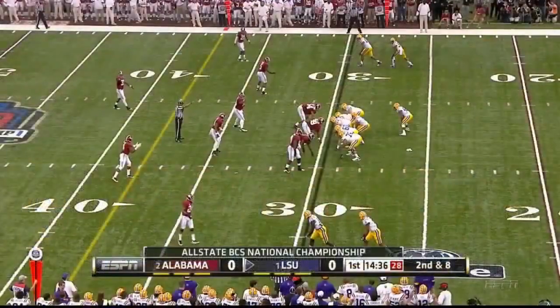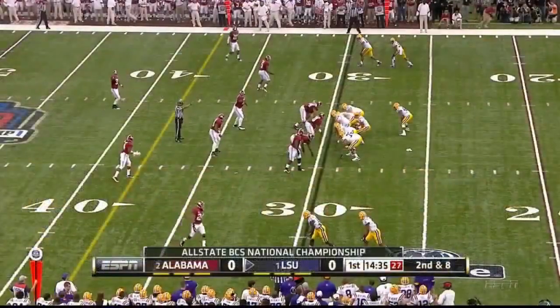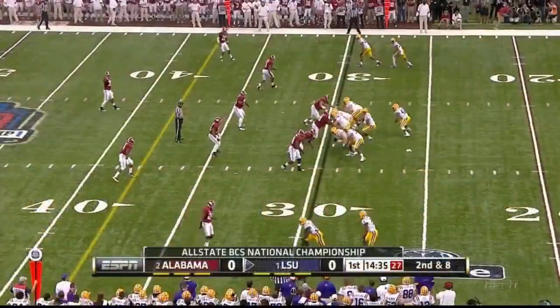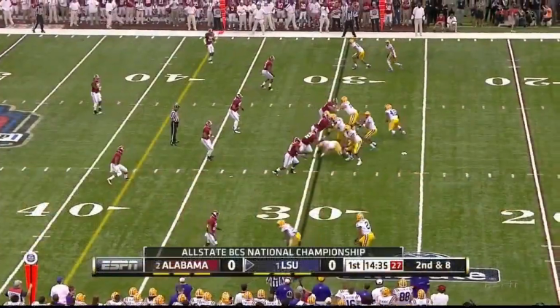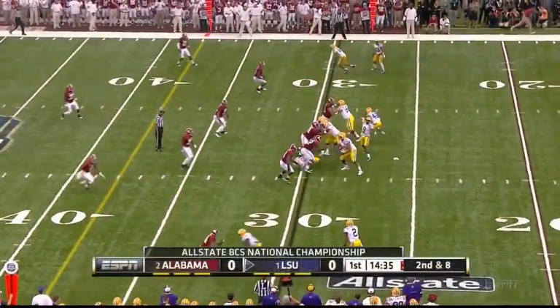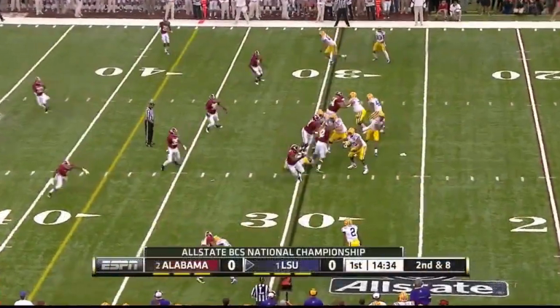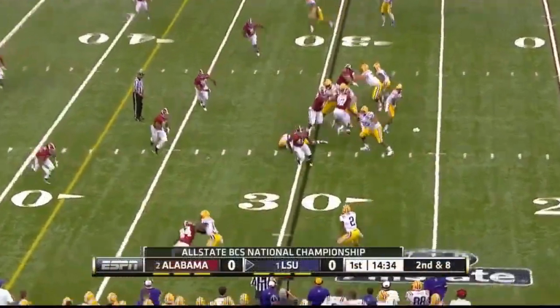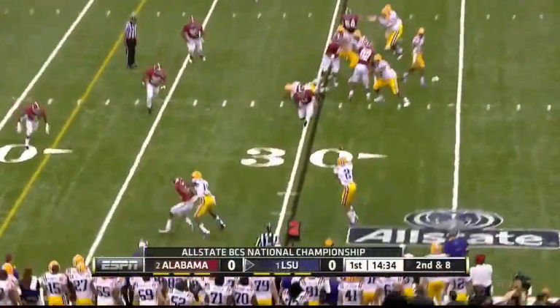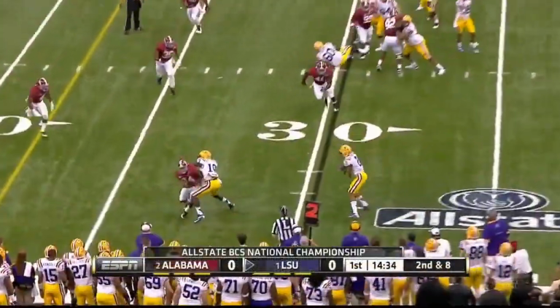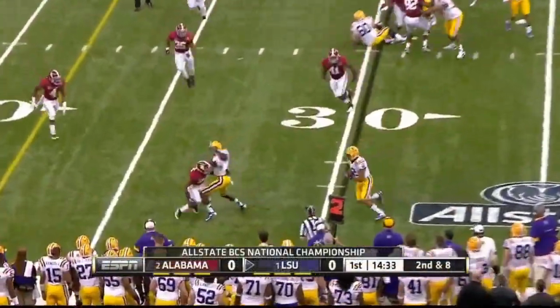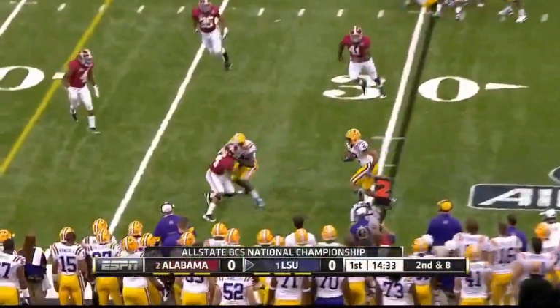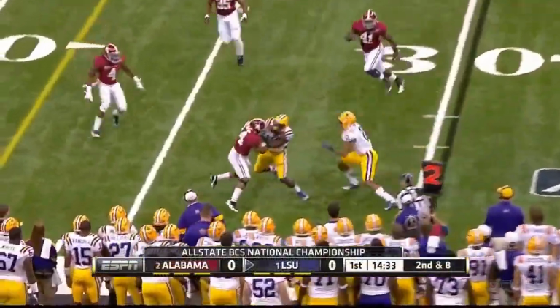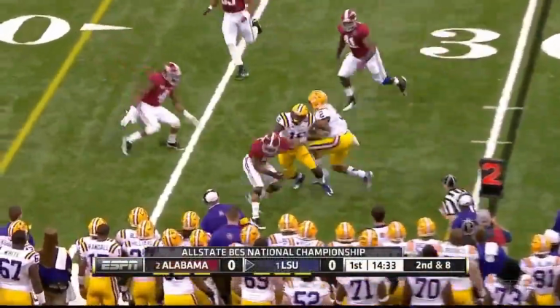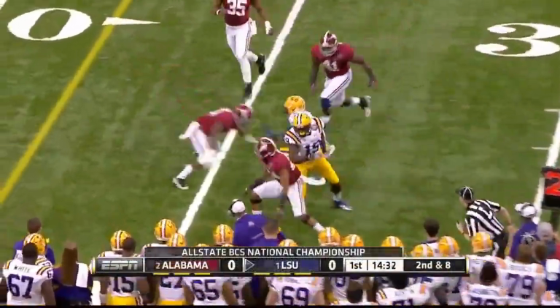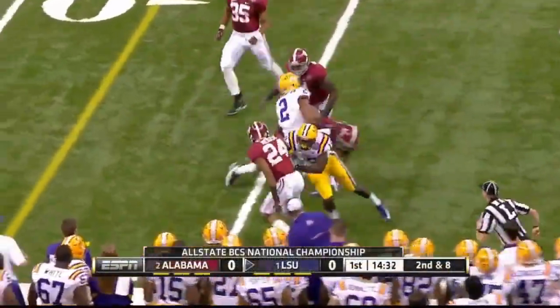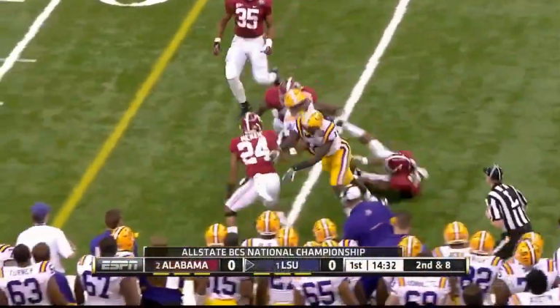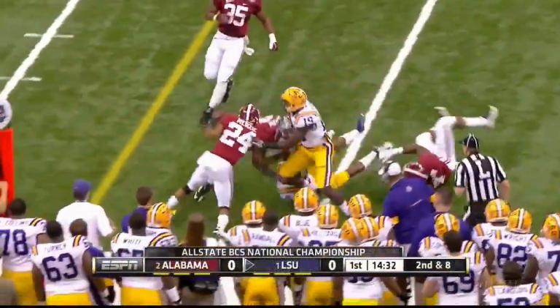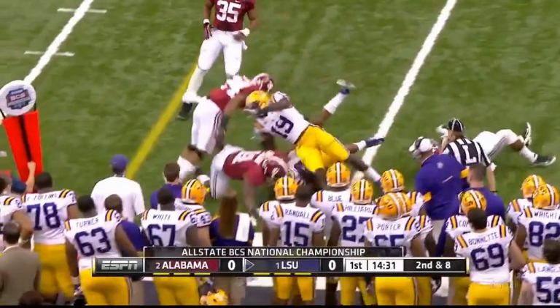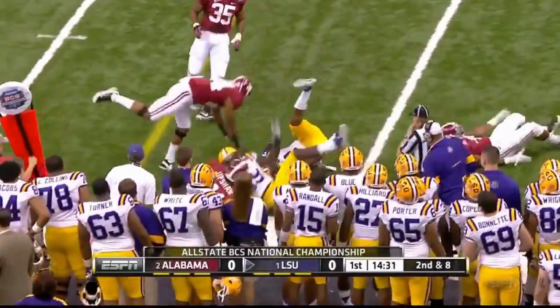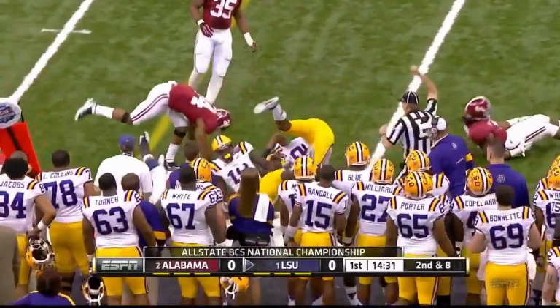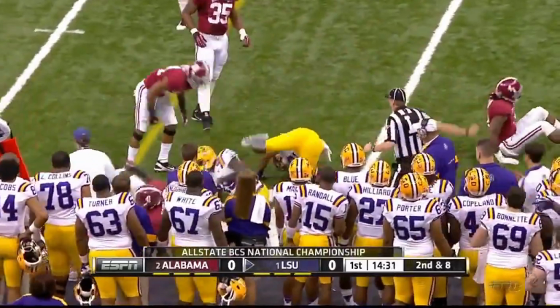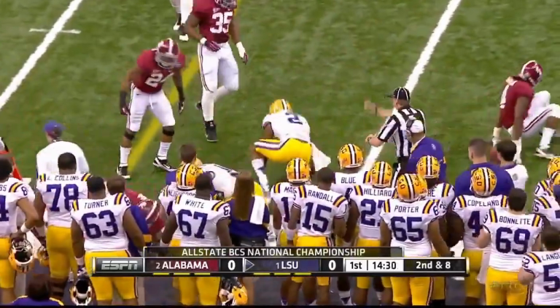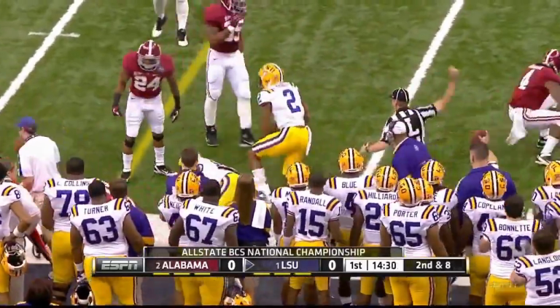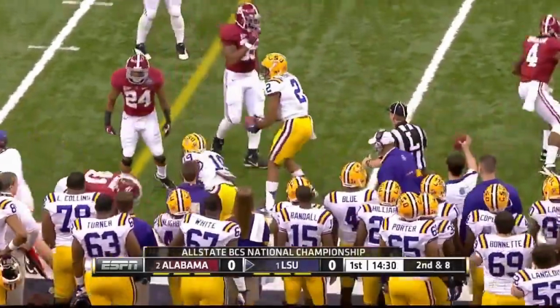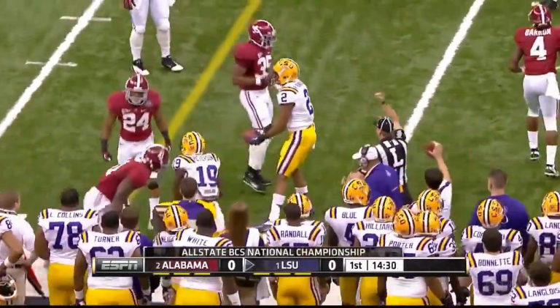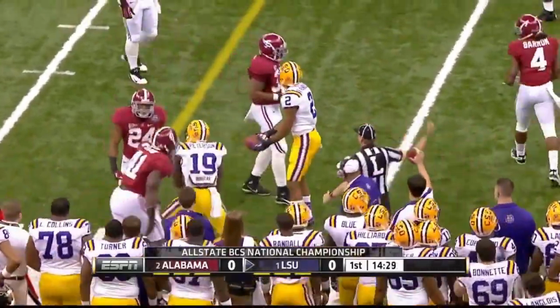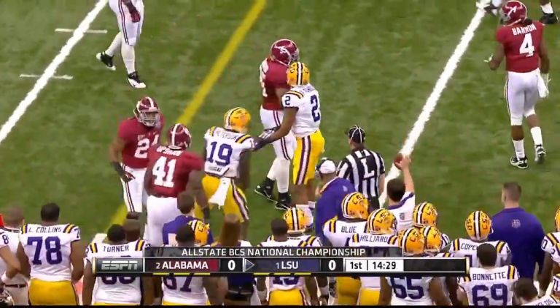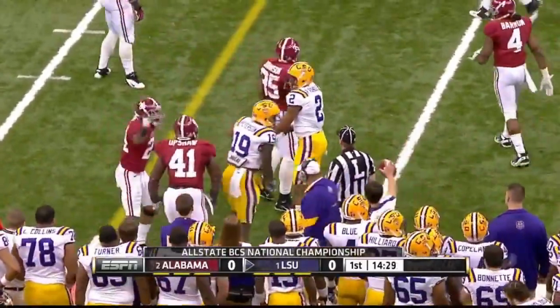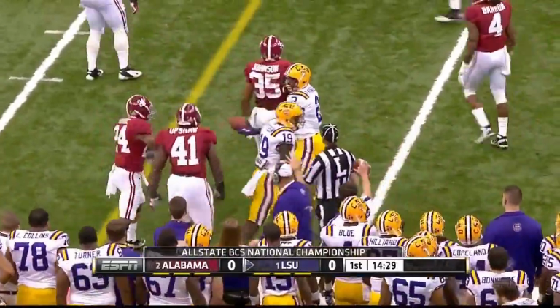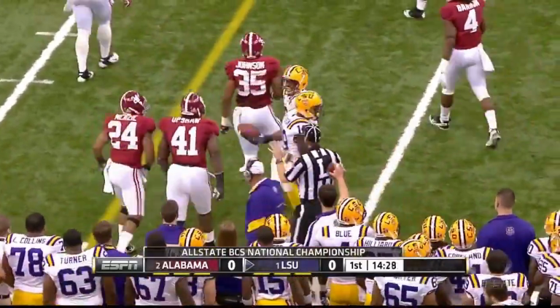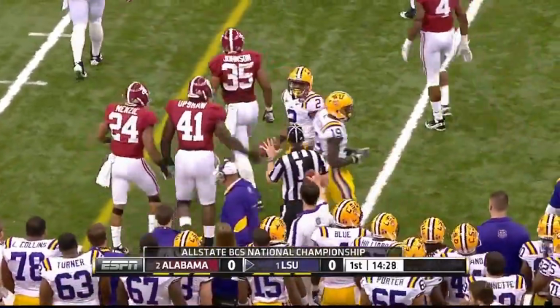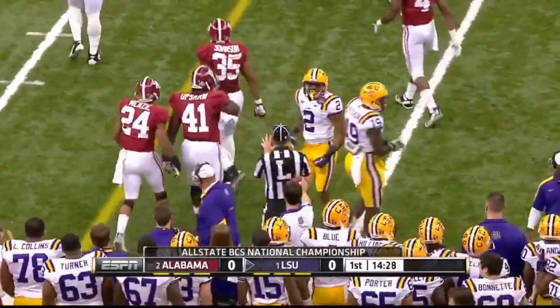Lonergan is back and quickly on the snap, and there is the man Randall that they want to go to on the slip screen, and that'll give him third and short.